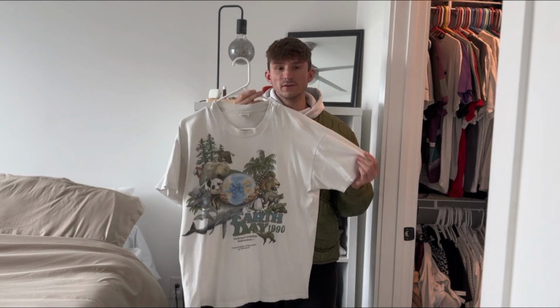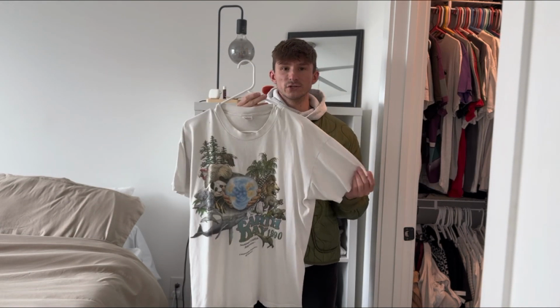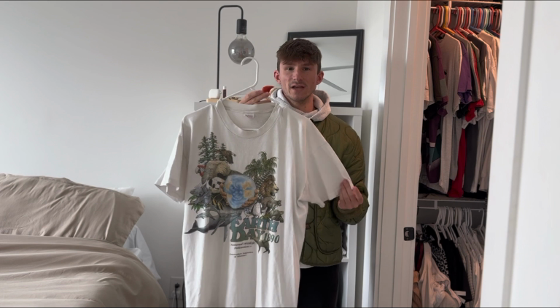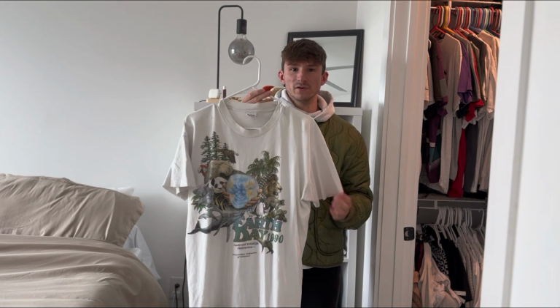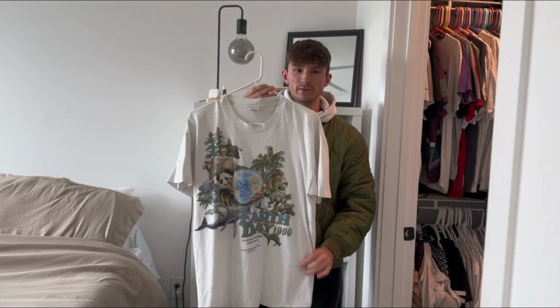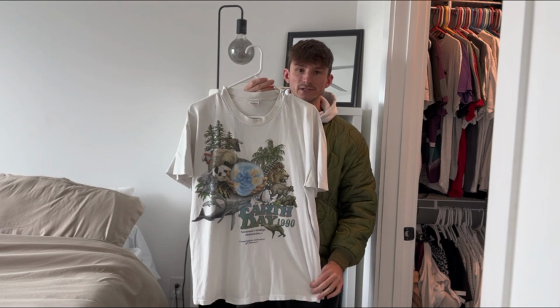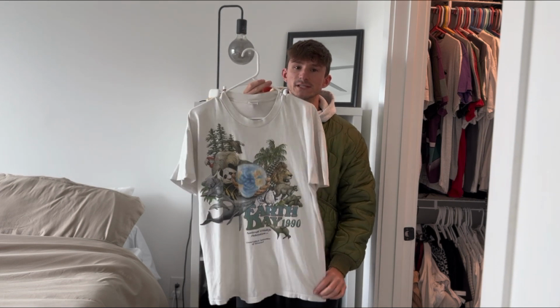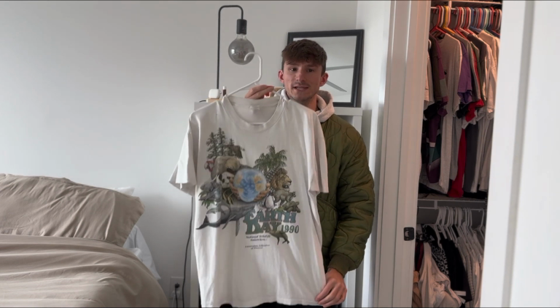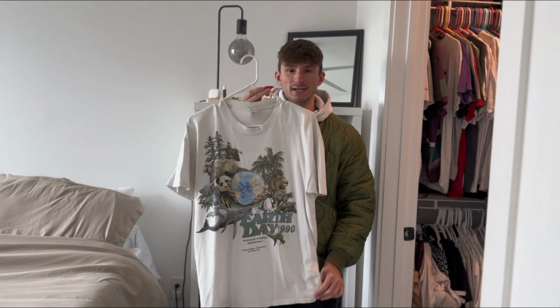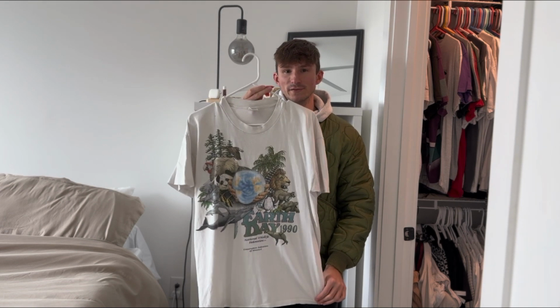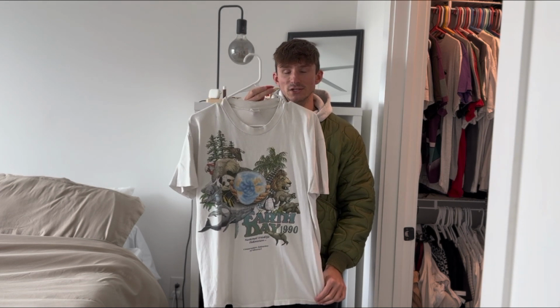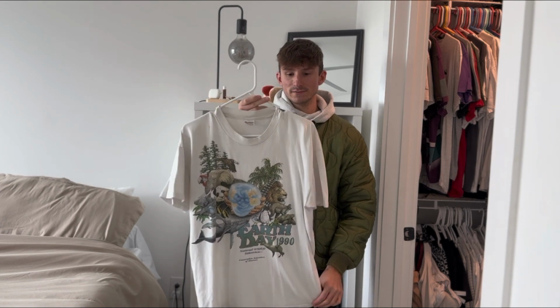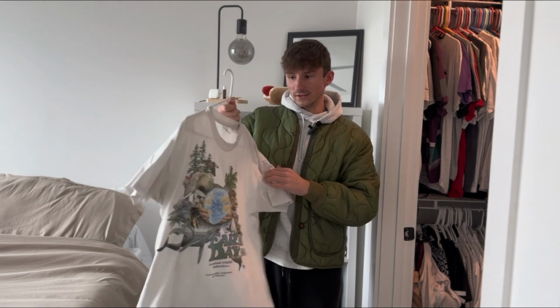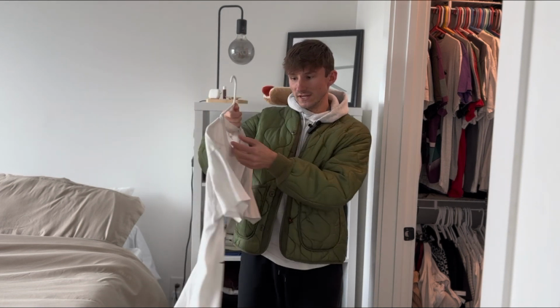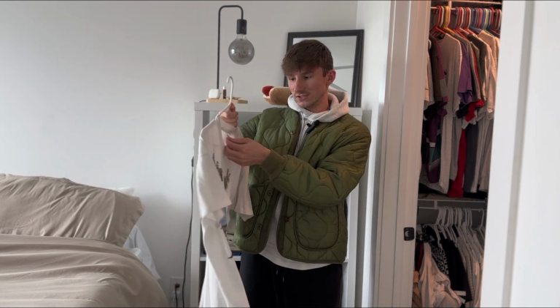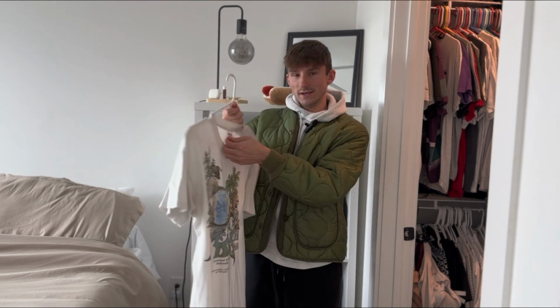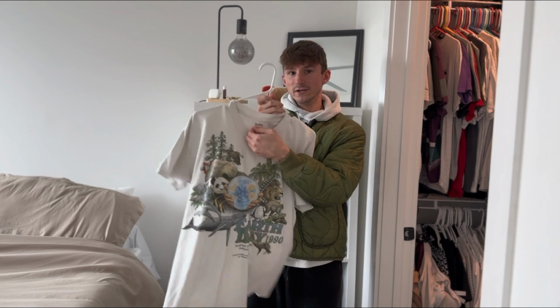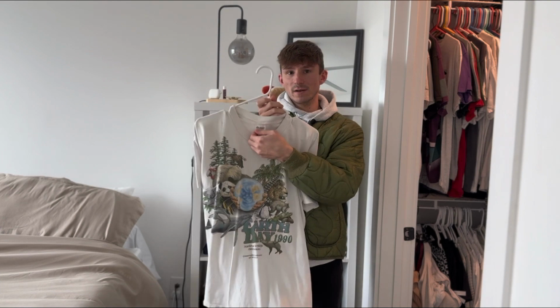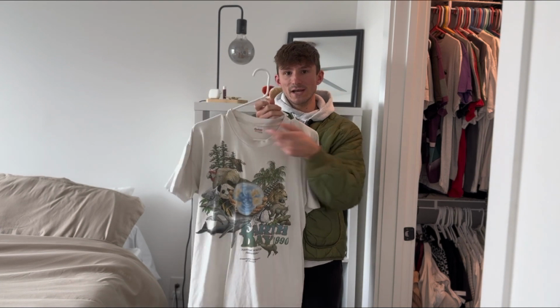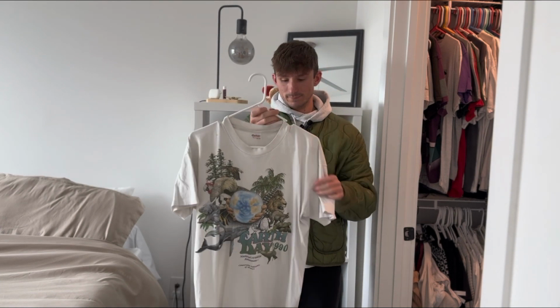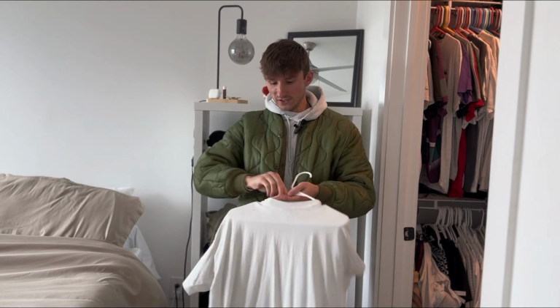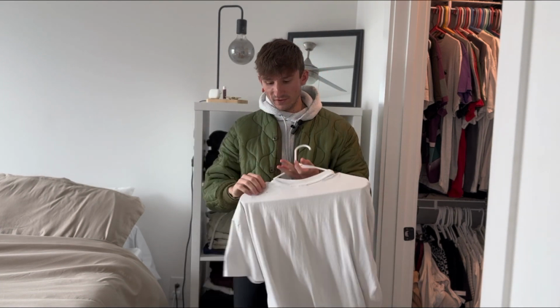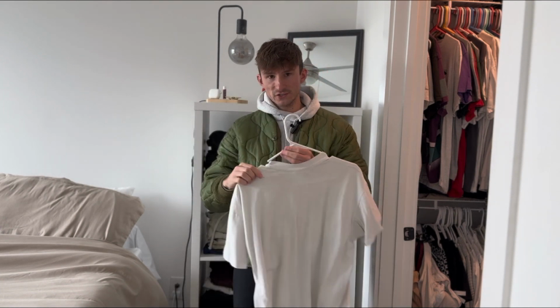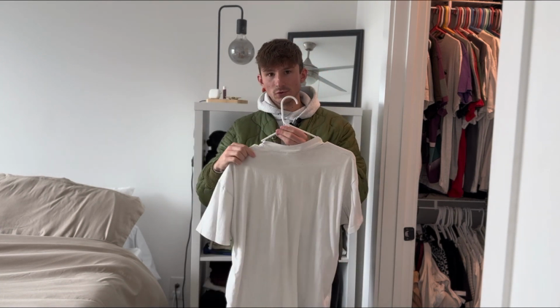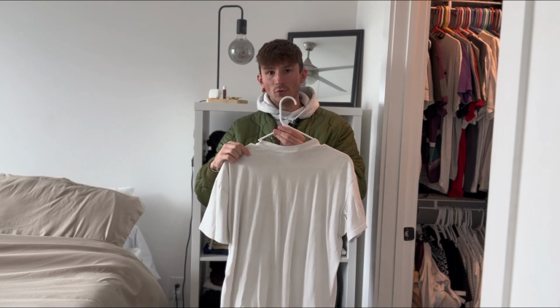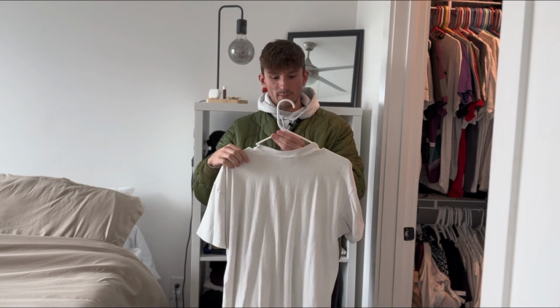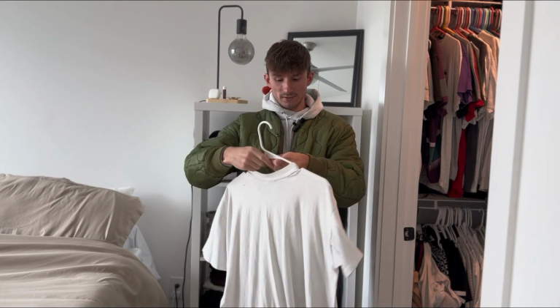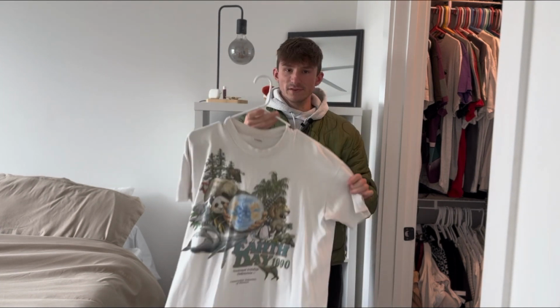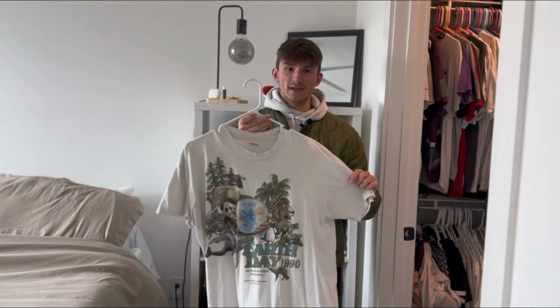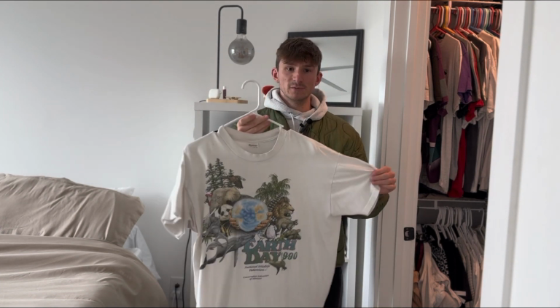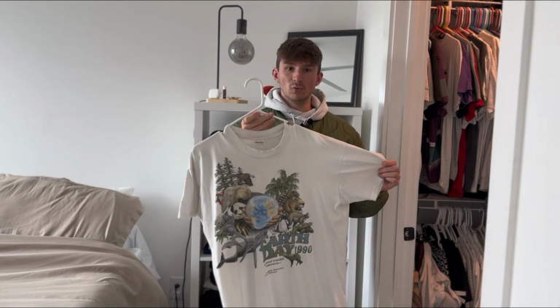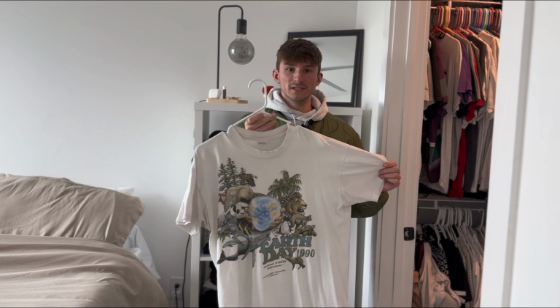Another nature tee that I've had for about three years now is this 1990 Earth Day t-shirt, single stitch and on a good Stedman tag. Not too many flaws, just this little hole on the top here. Other than that, super cool piece.